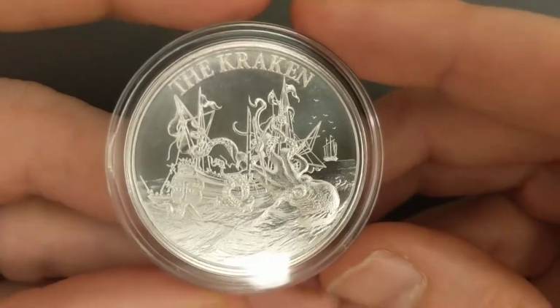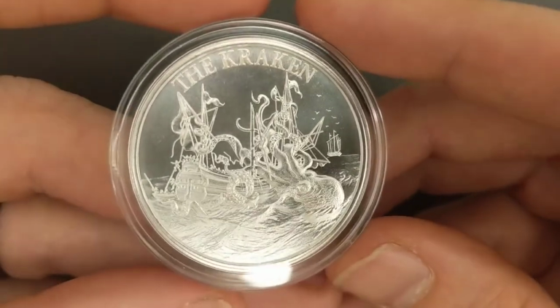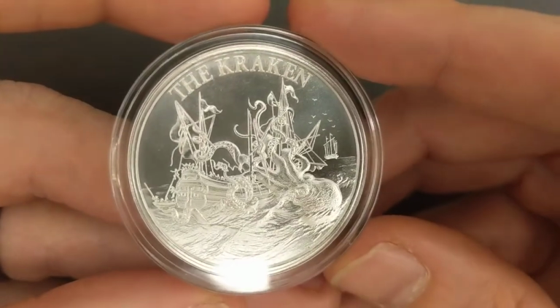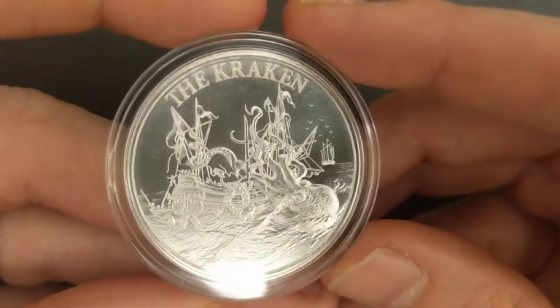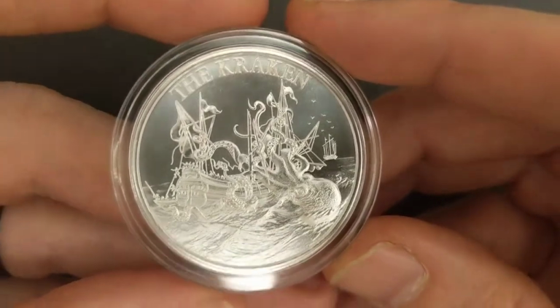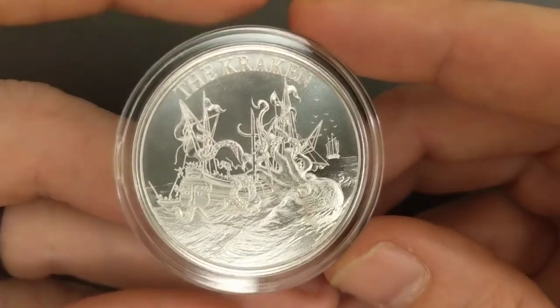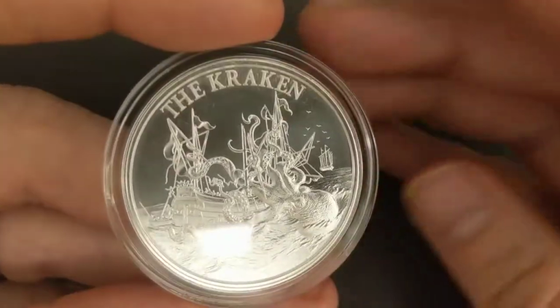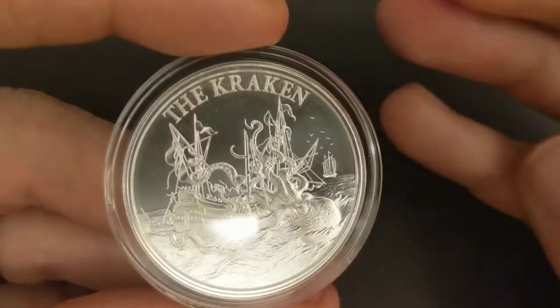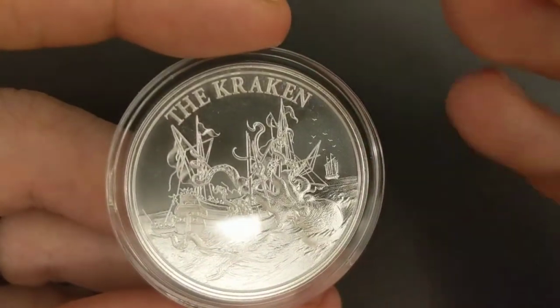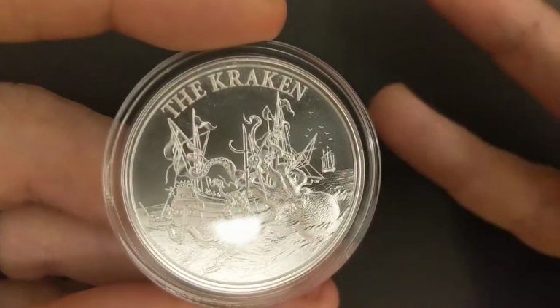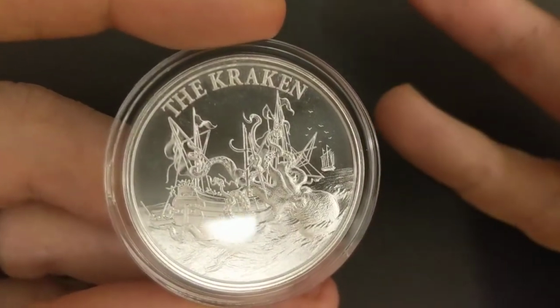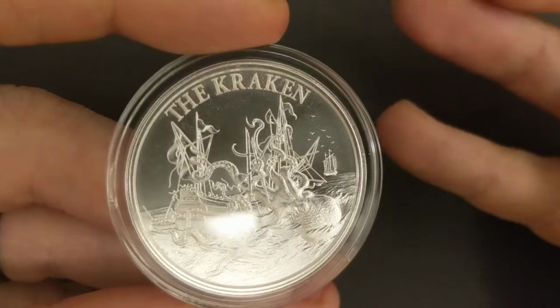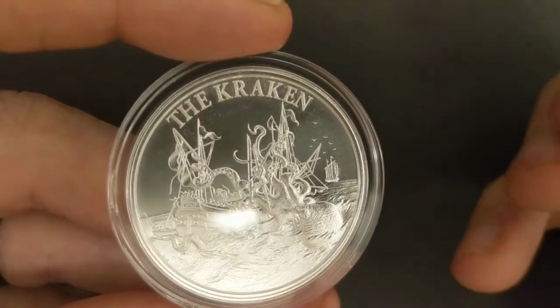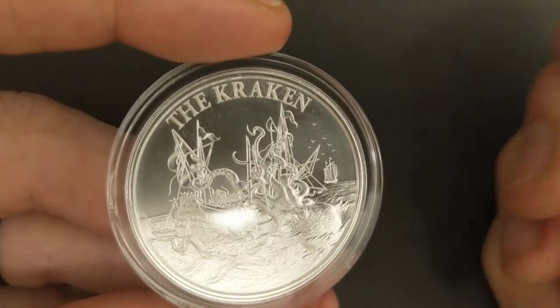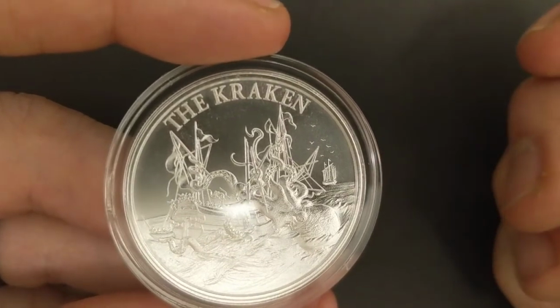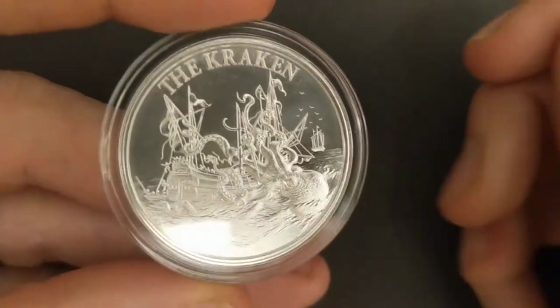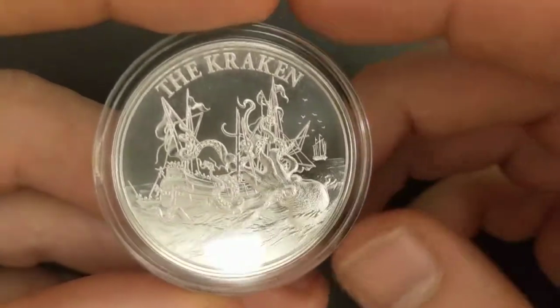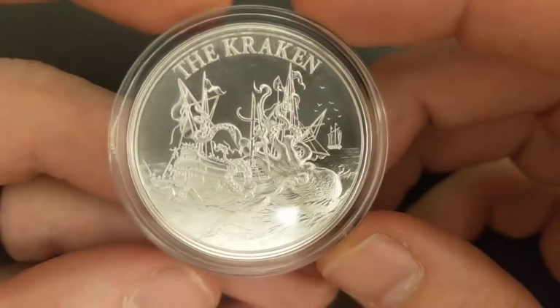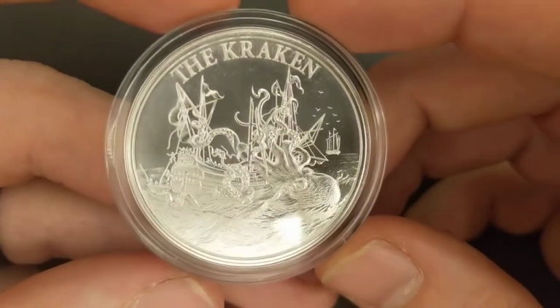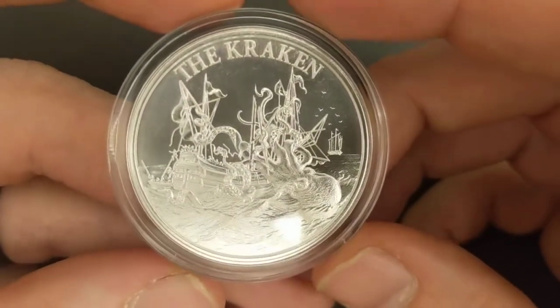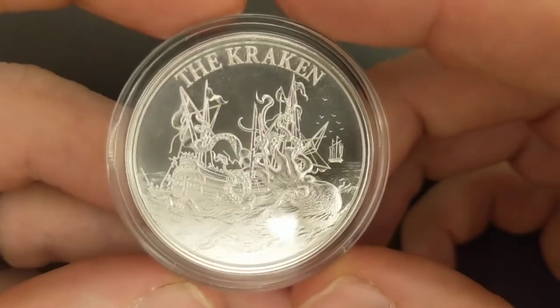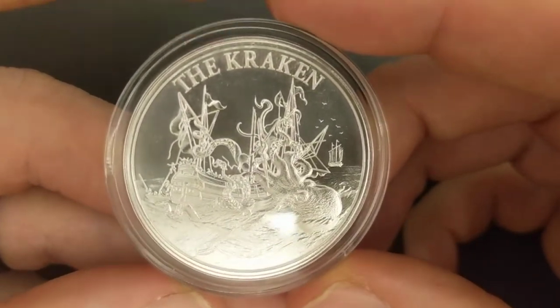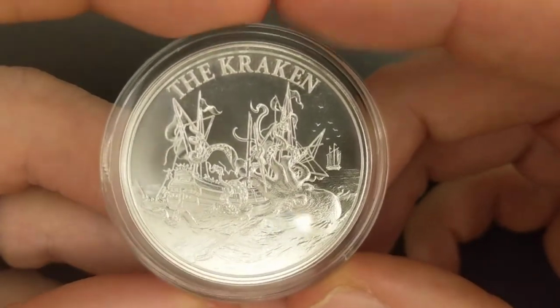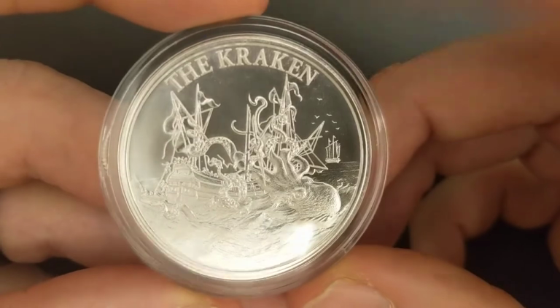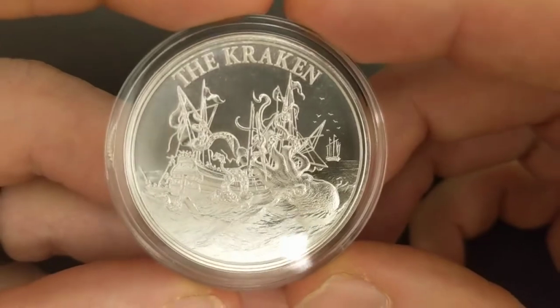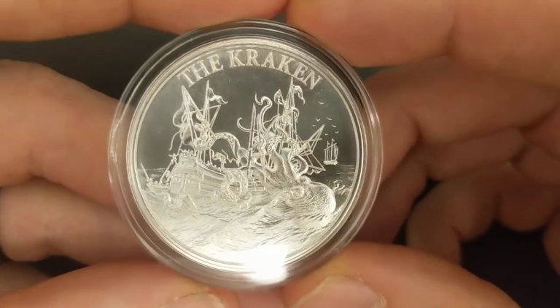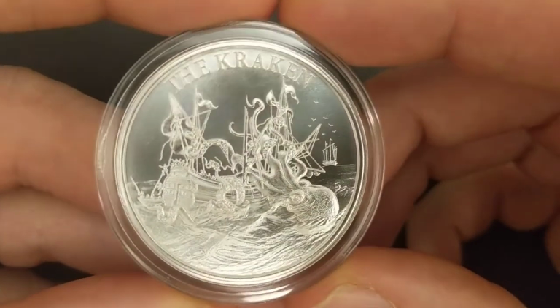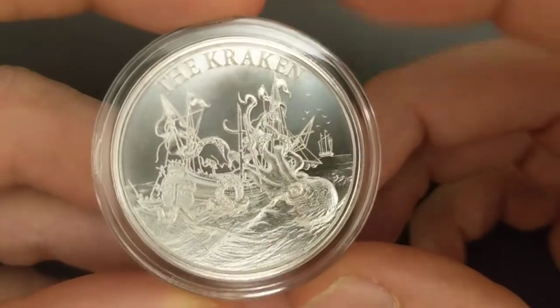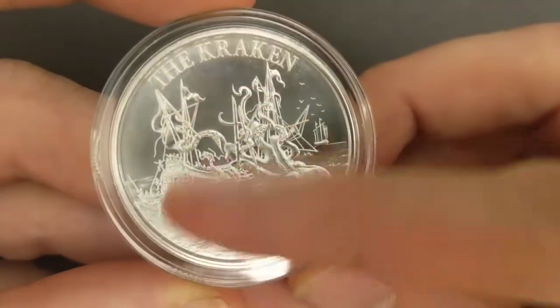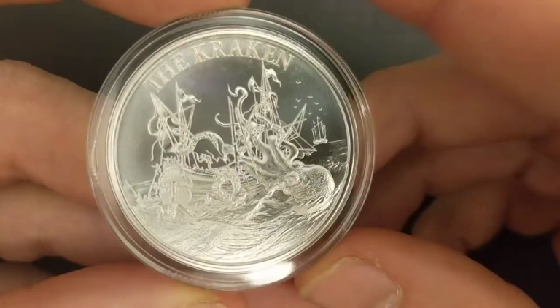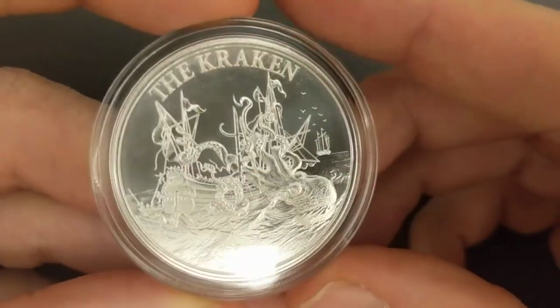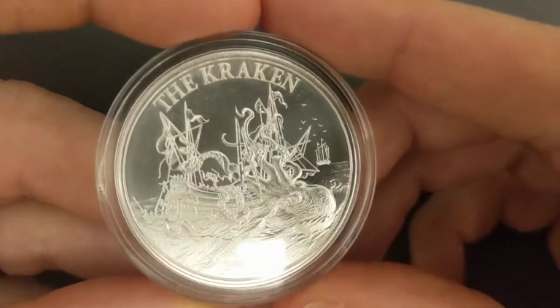The two ounce version has that hunkier kind of feel that I've really started to like. If you don't know what I'm talking about, think about the Queen's Beasts or the Next Generation series from the Perth Mint. That's what the two ounce version of this is going to be like, because it's still only 39 millimeters across.